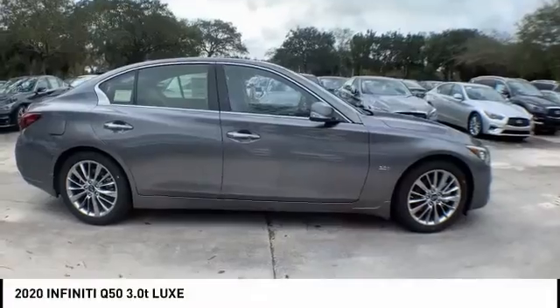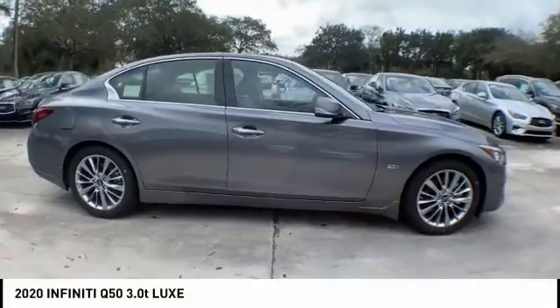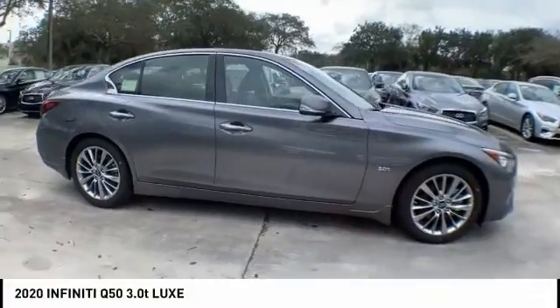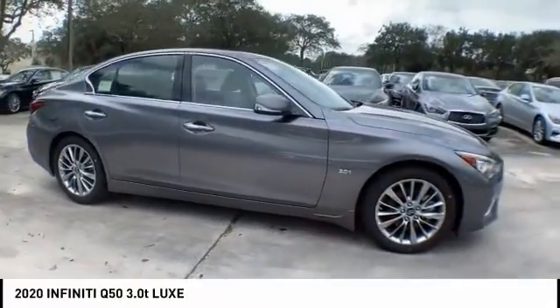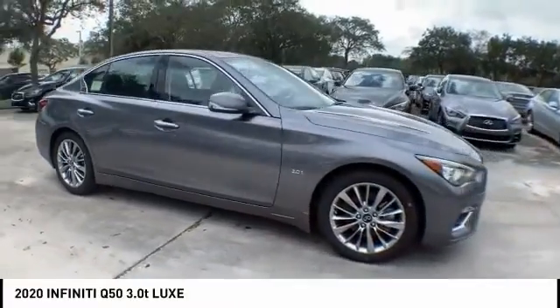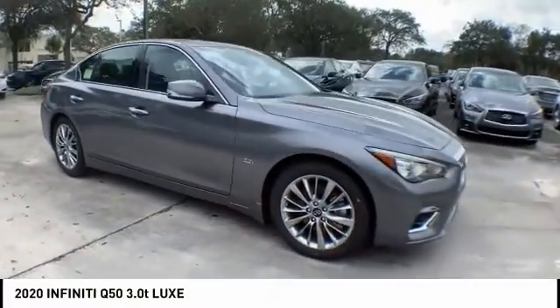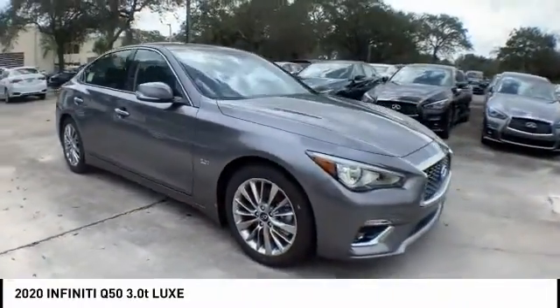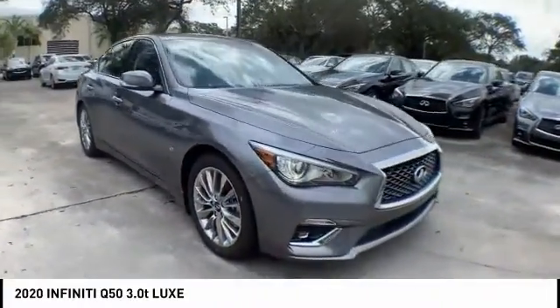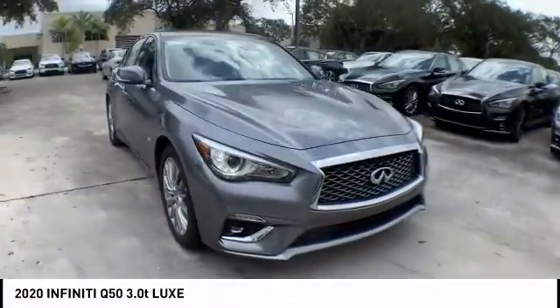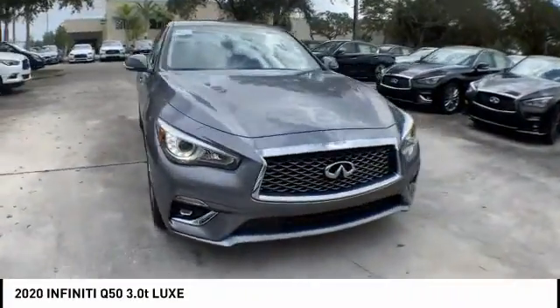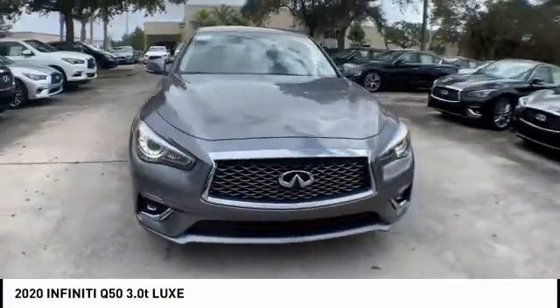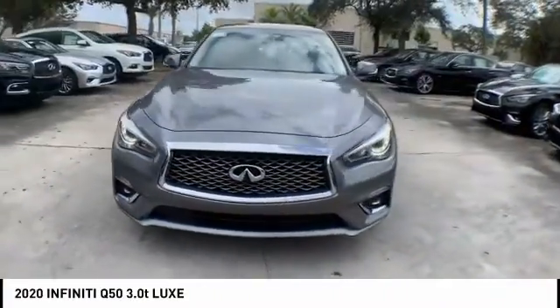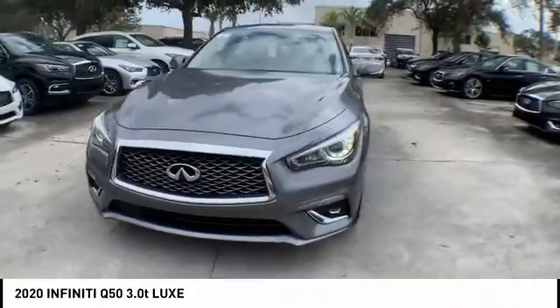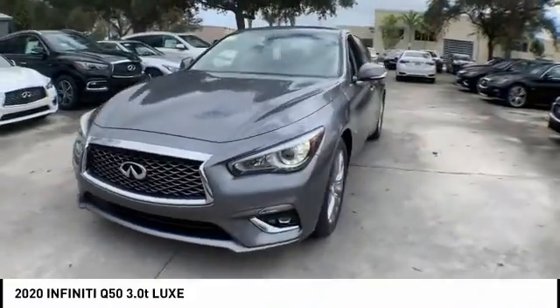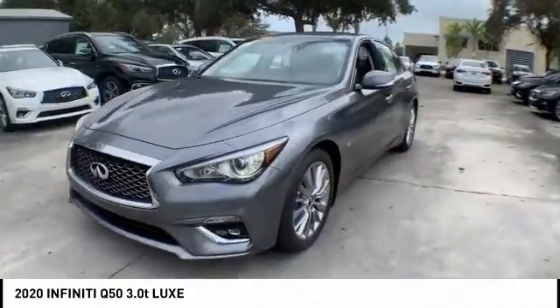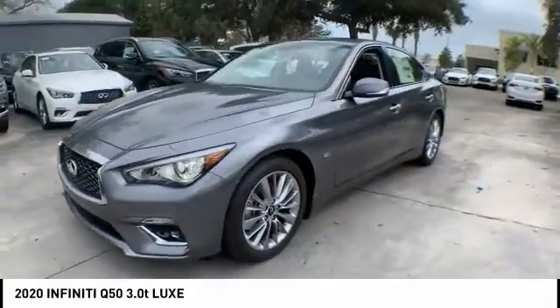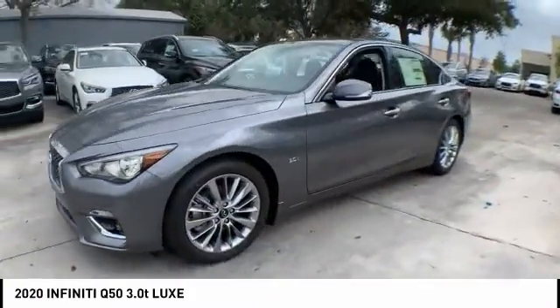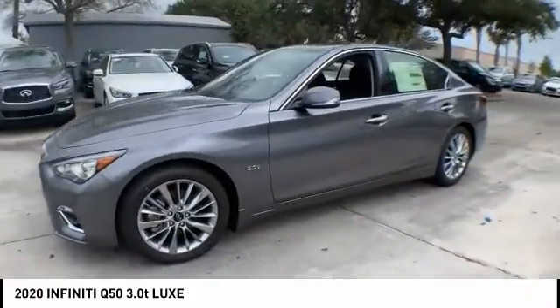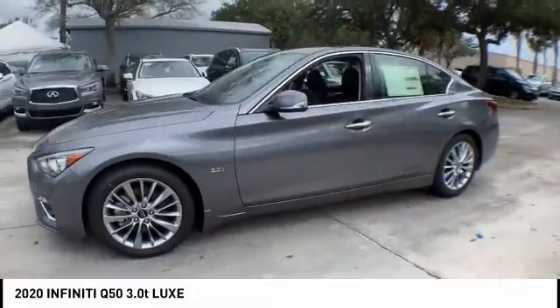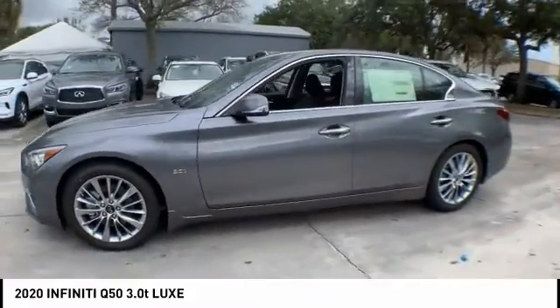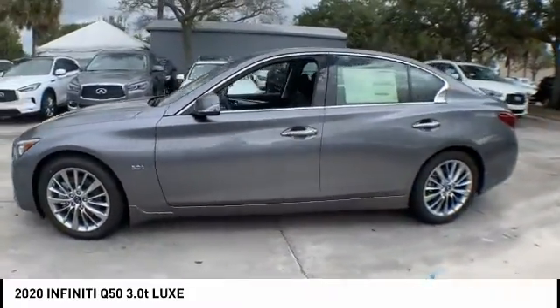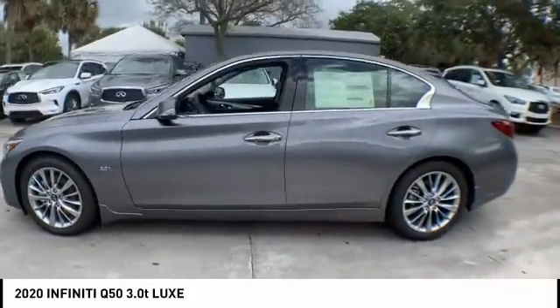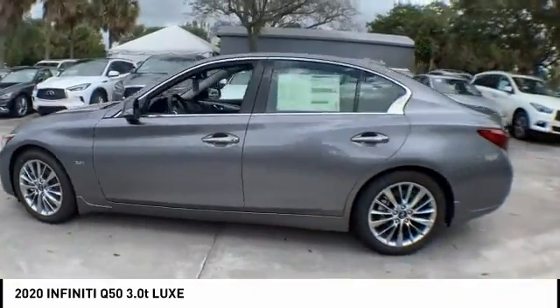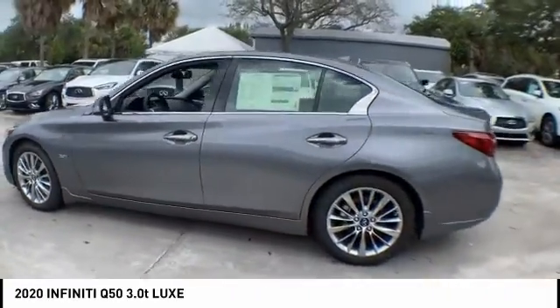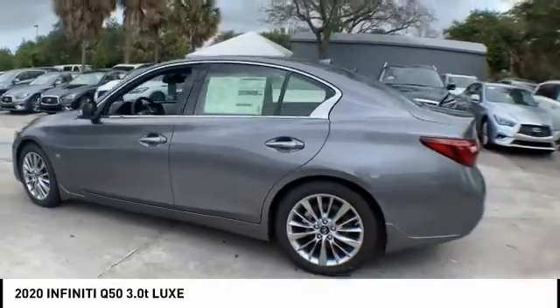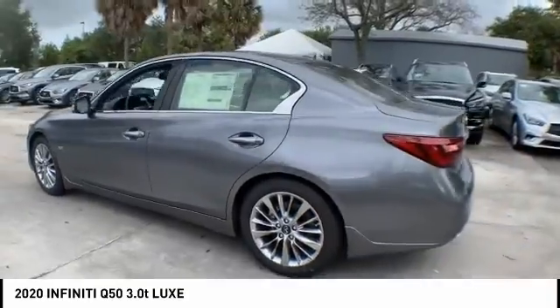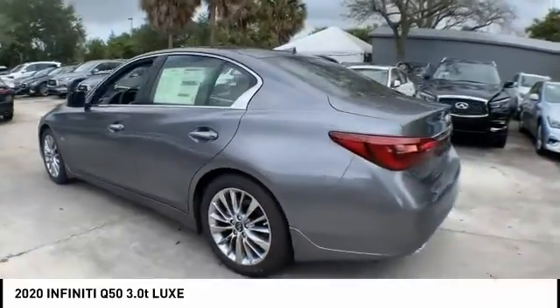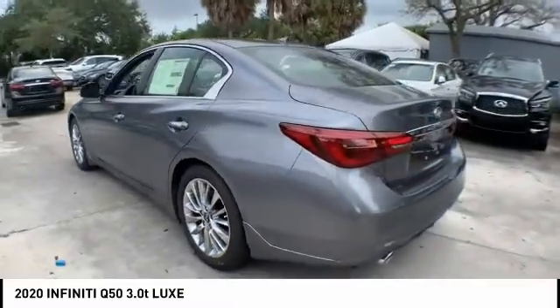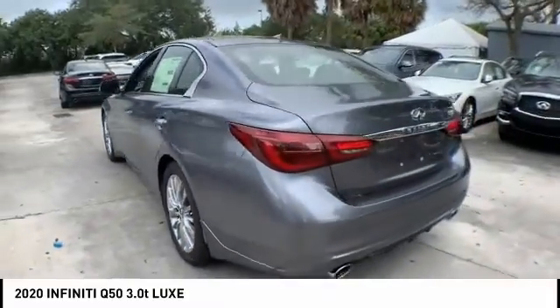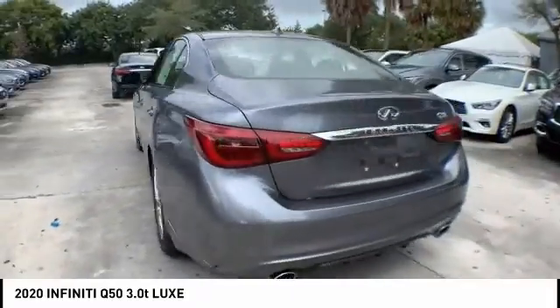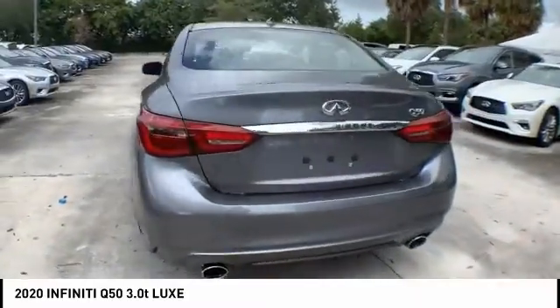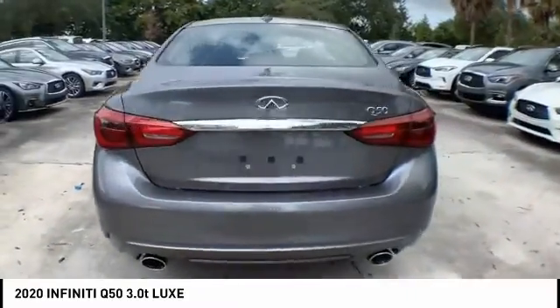We are pleased to show you the 2020 Infiniti Q50. The Q50 has elevated design expression by breaking all the design rules. Along with the signature appearance, it also comes with power.